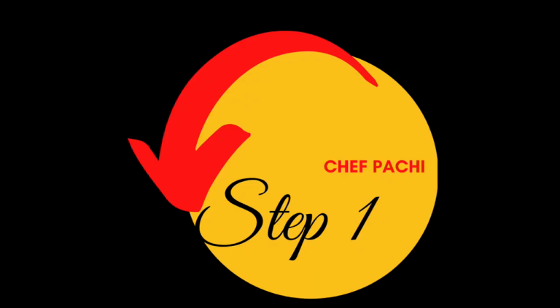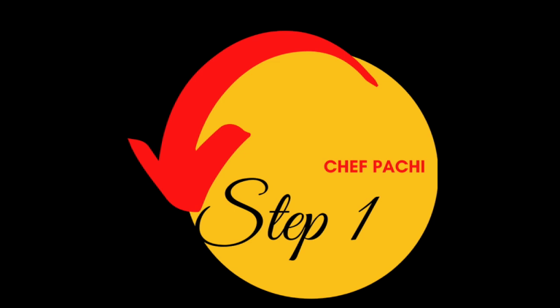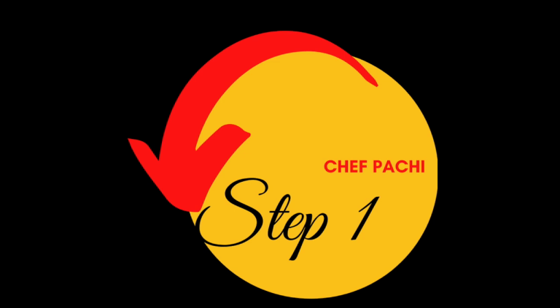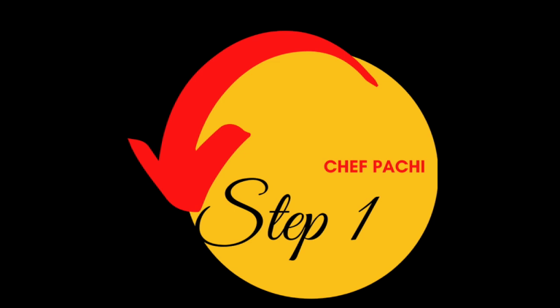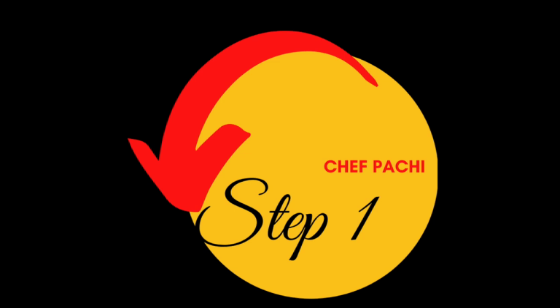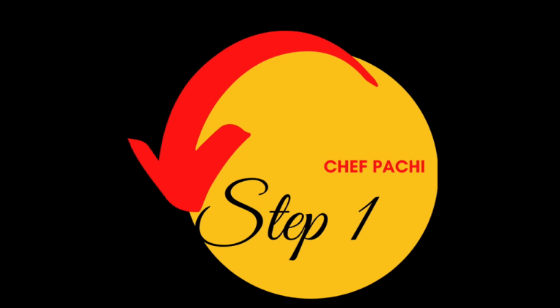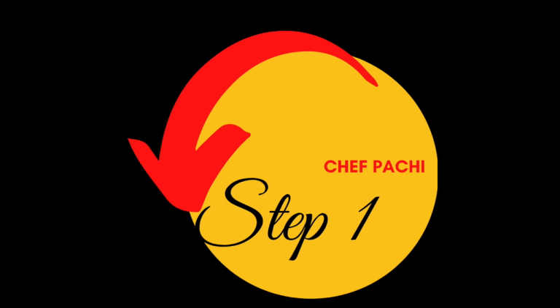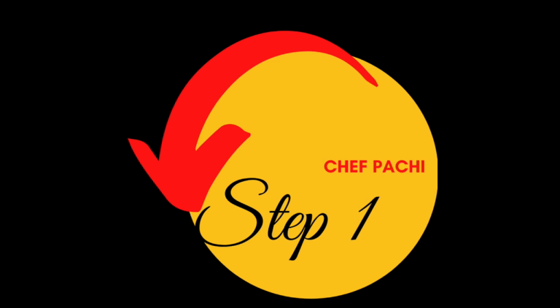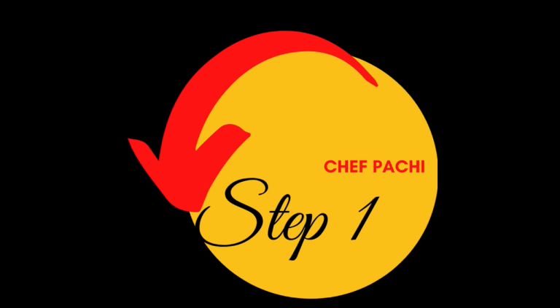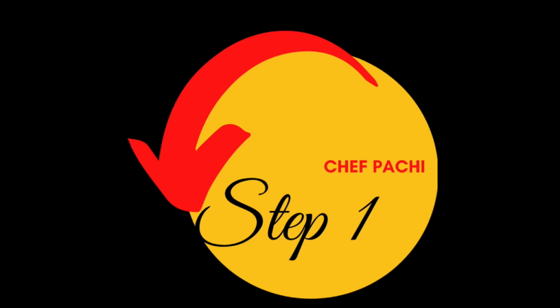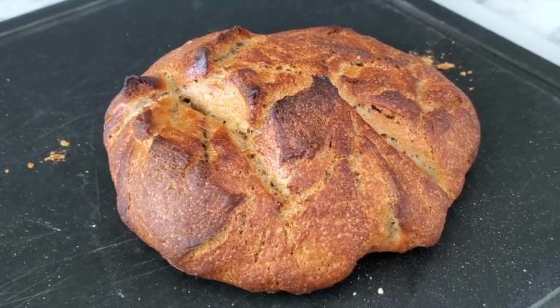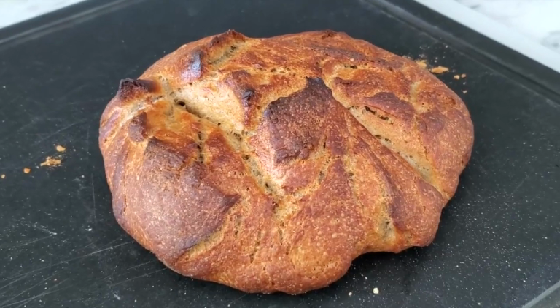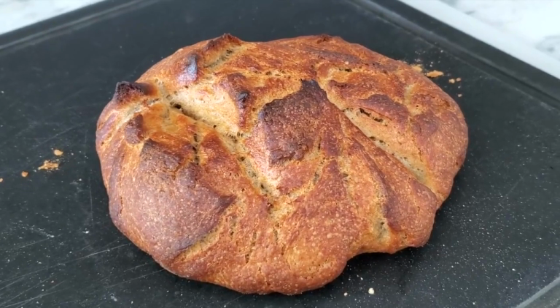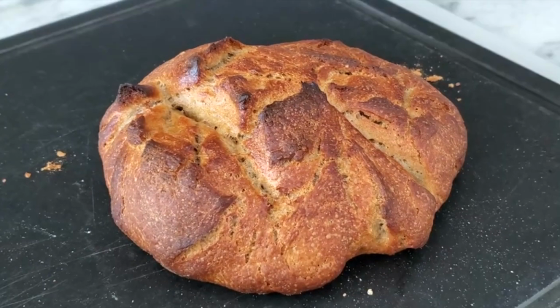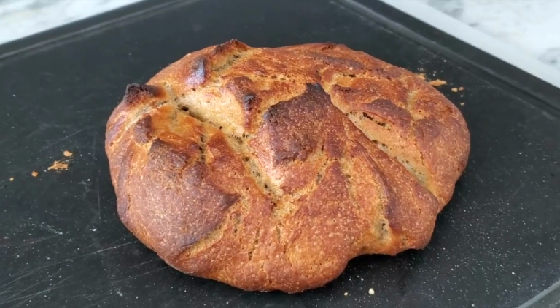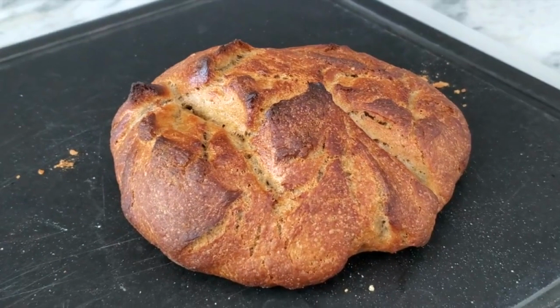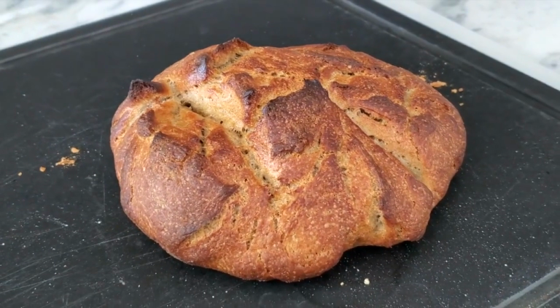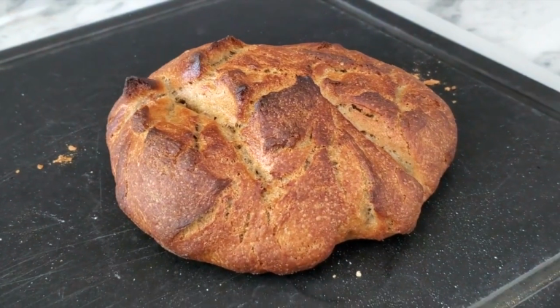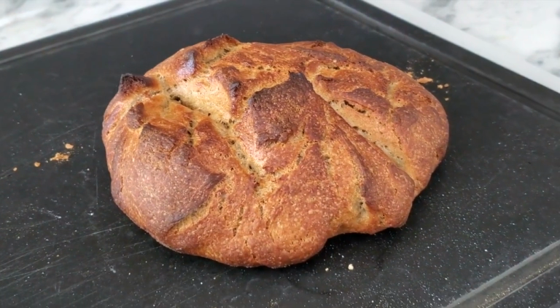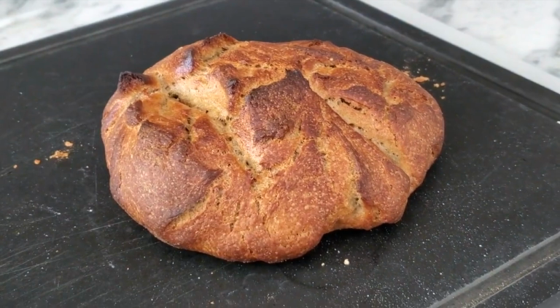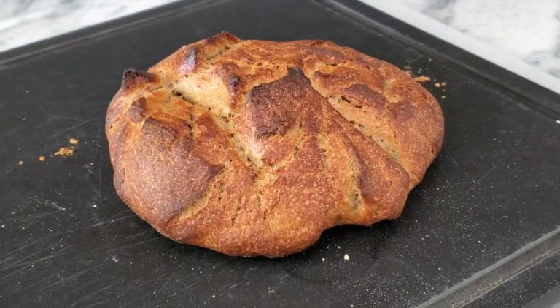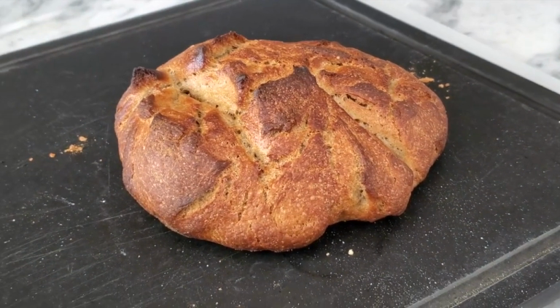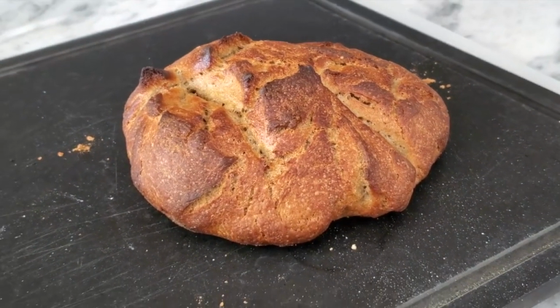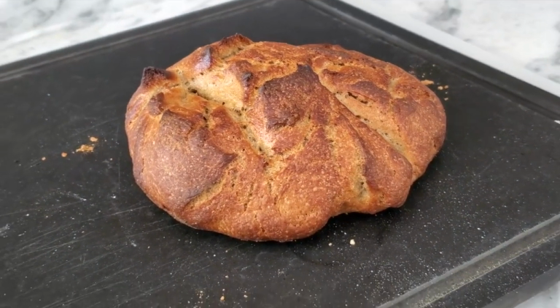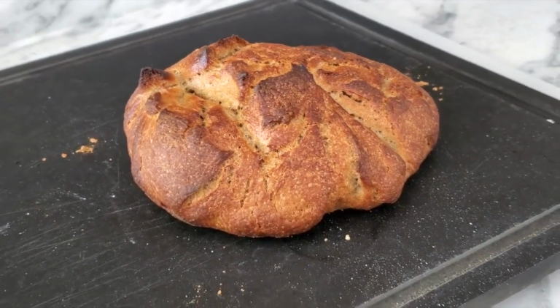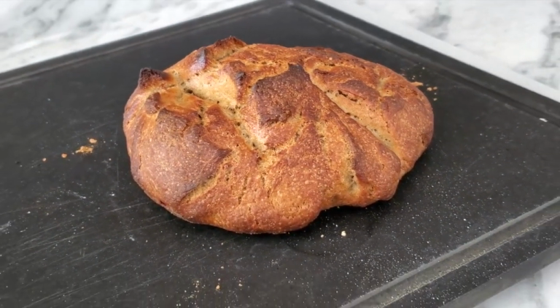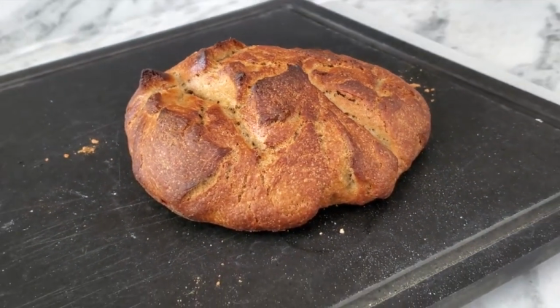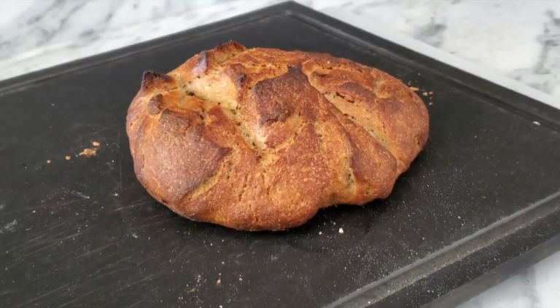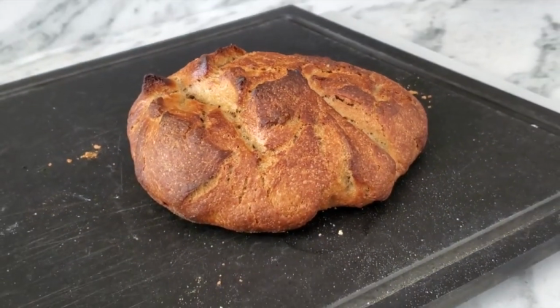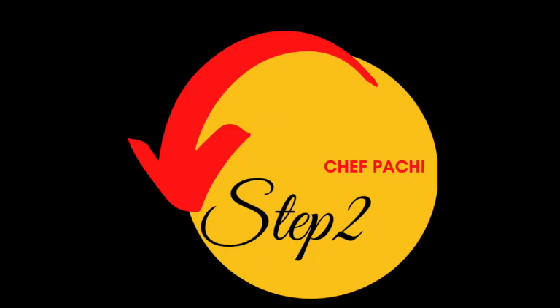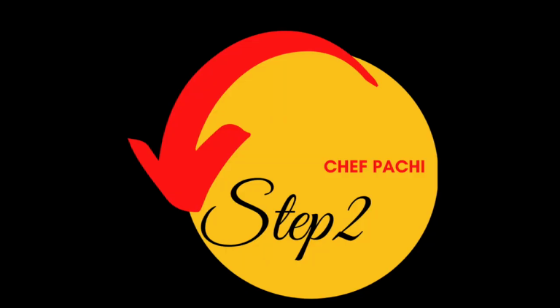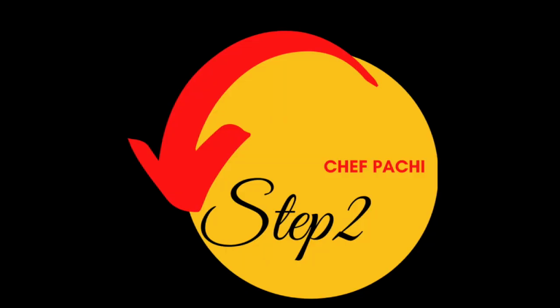So the first thing we need is a round piece of bread — it can be any bread you want. Then we're gonna make a couple of sauces.